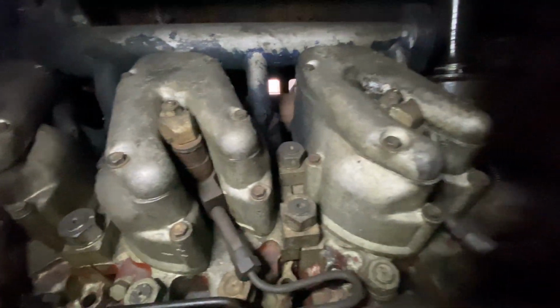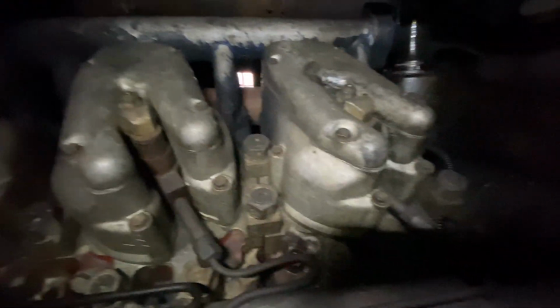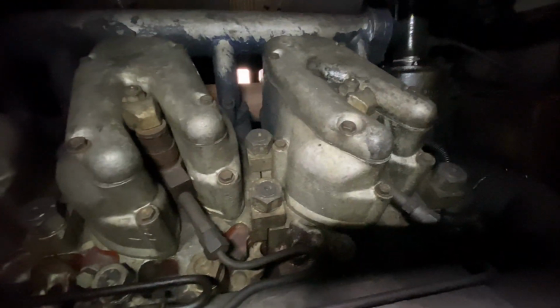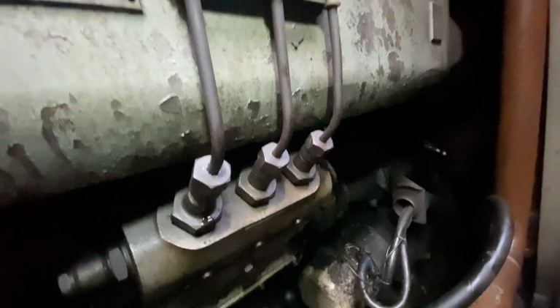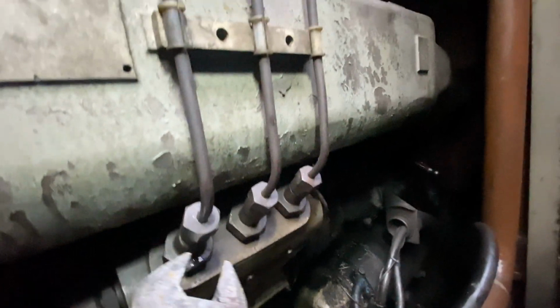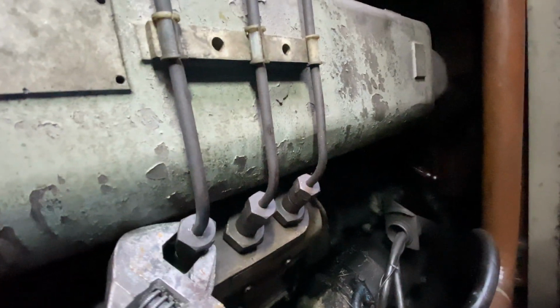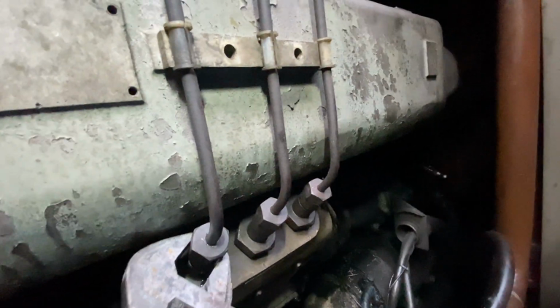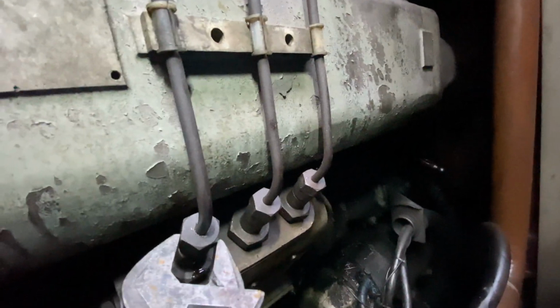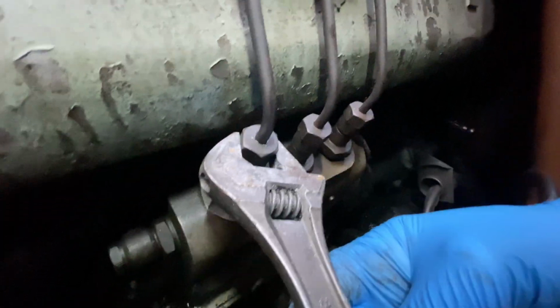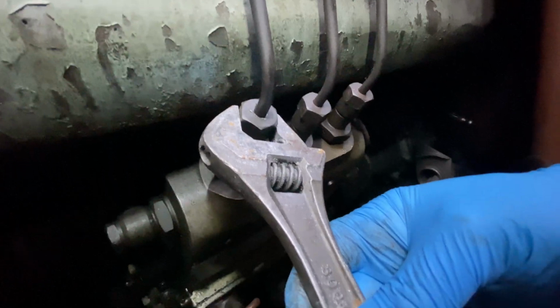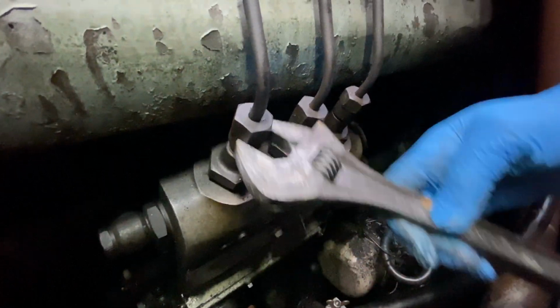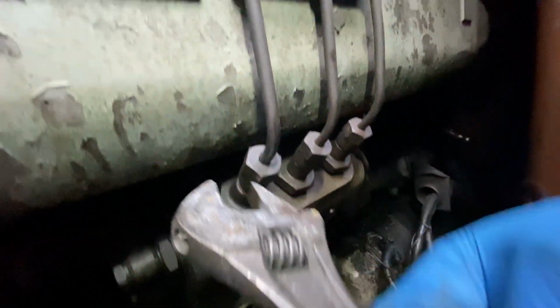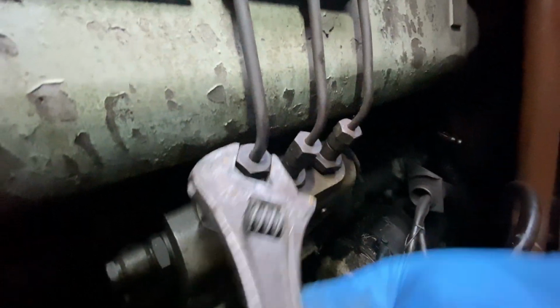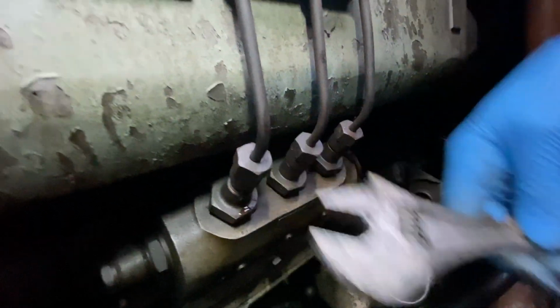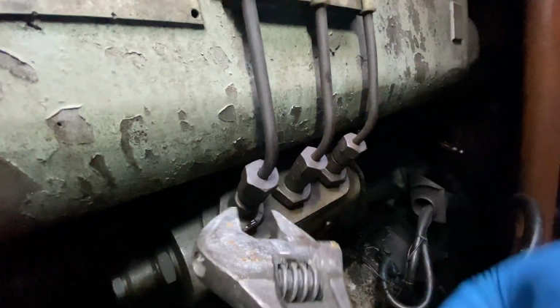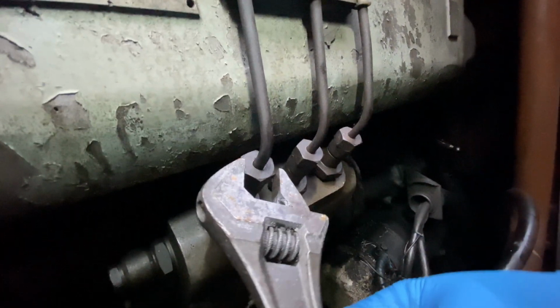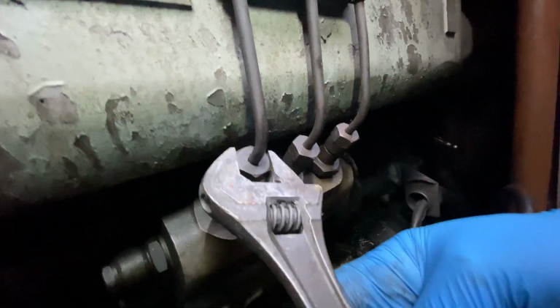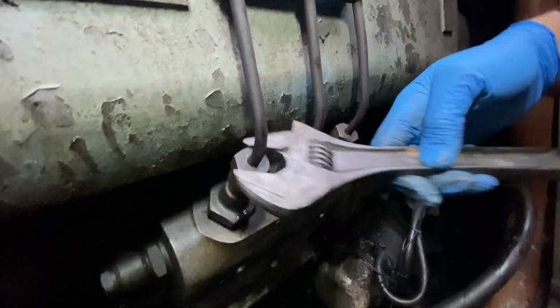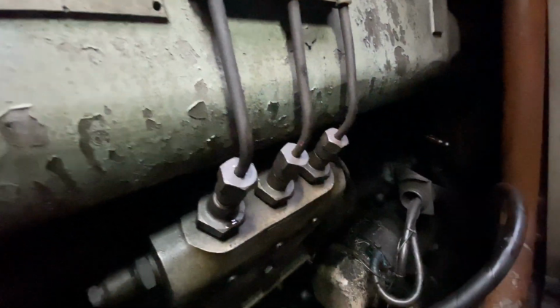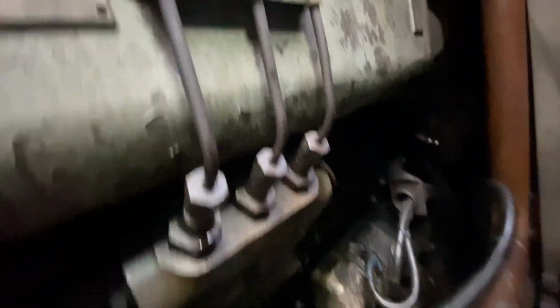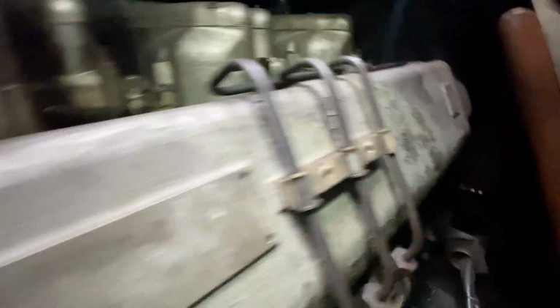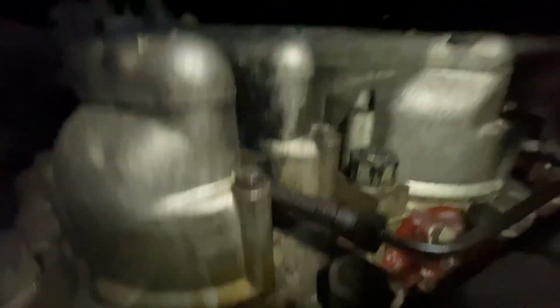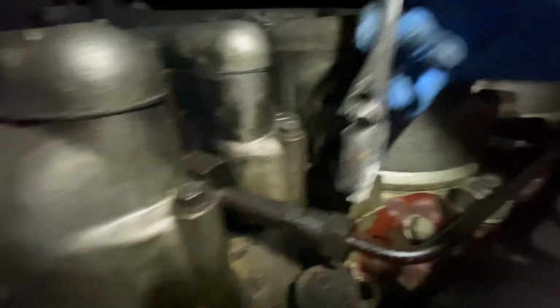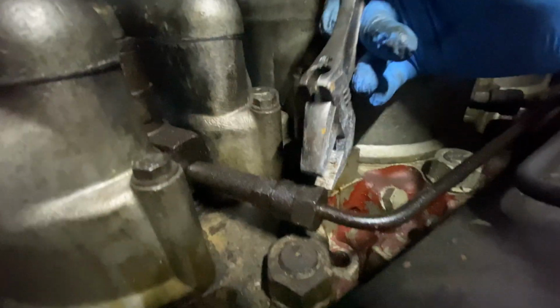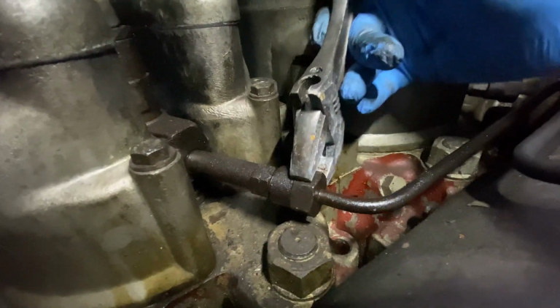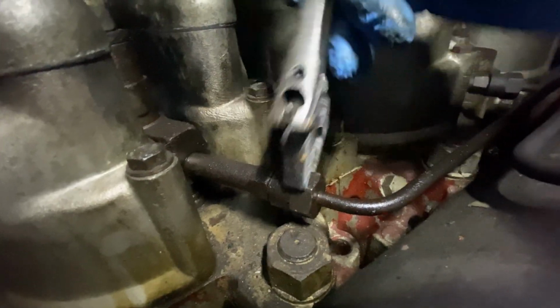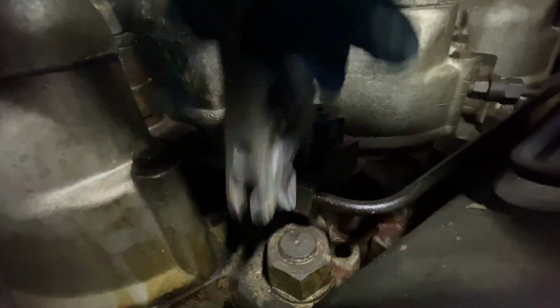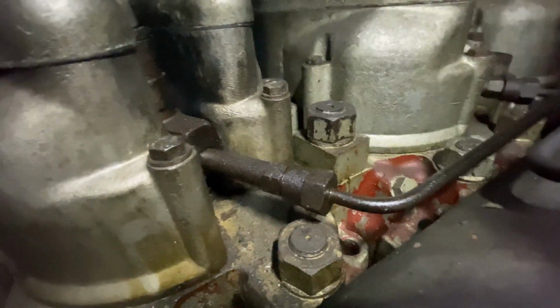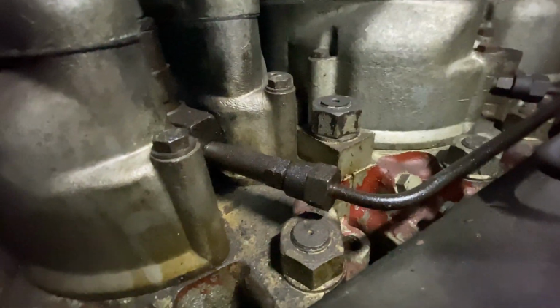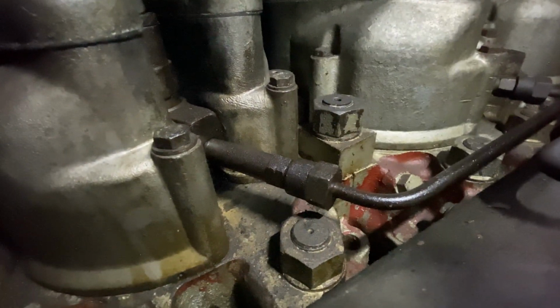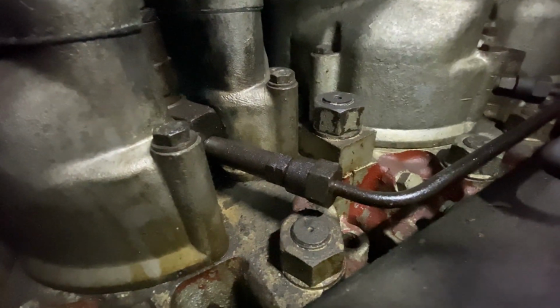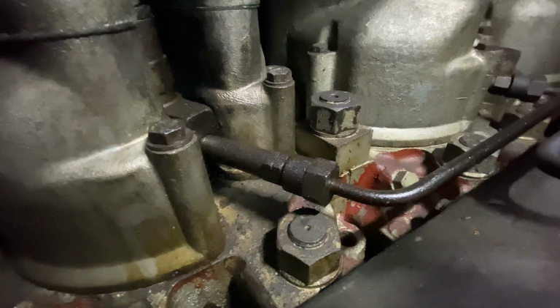First thing to do is to crack off the fuel line on the fuel pump side, remove the retaining clamps and remove it off the injector side, and just put this pipe out of the way for the time being.